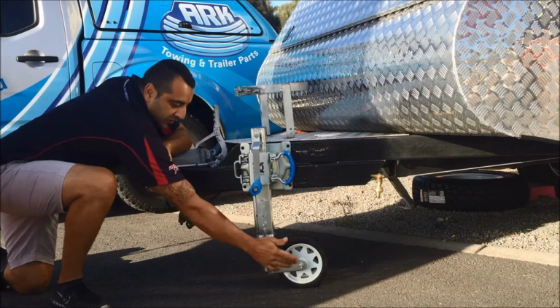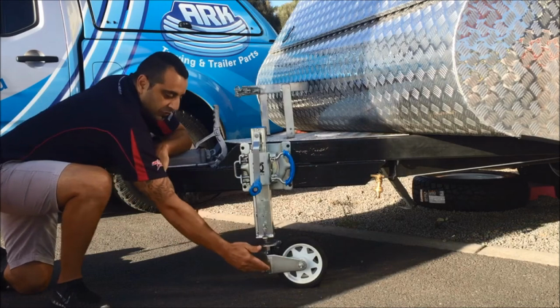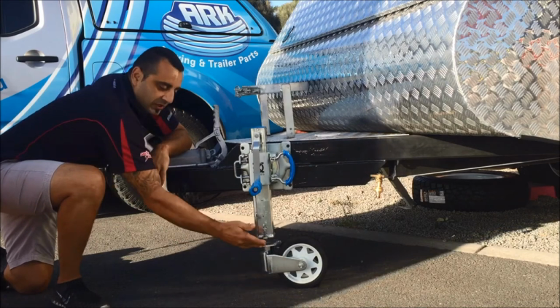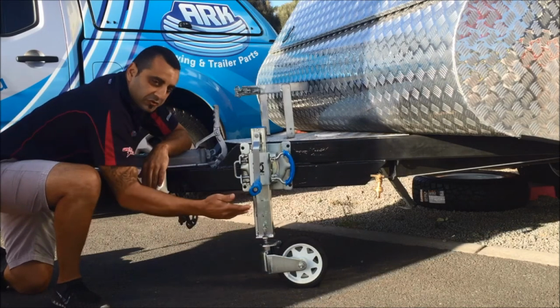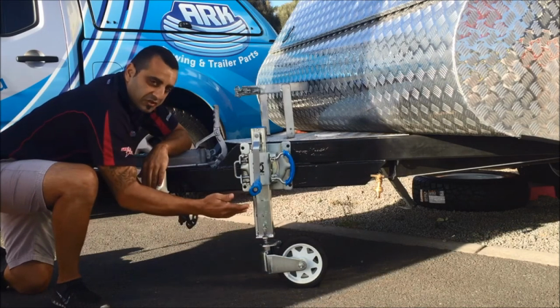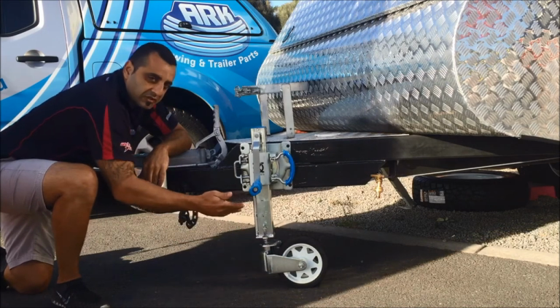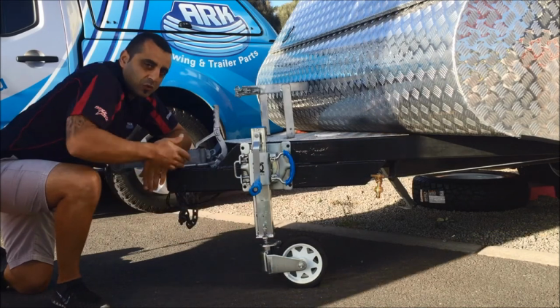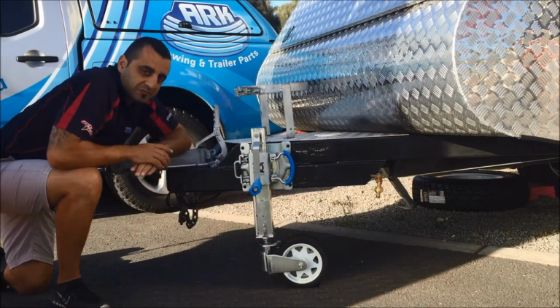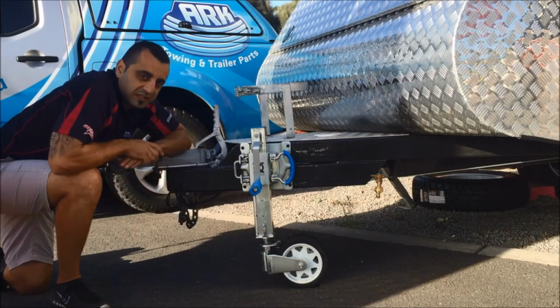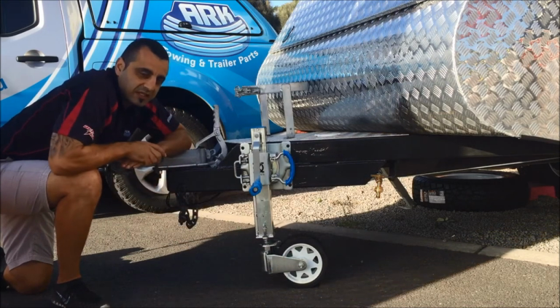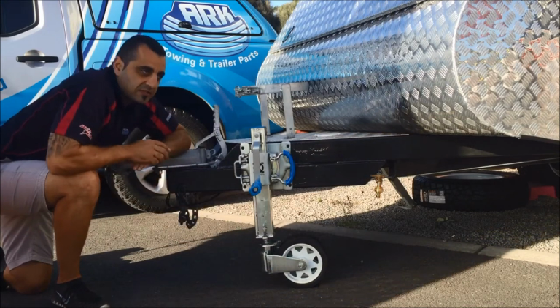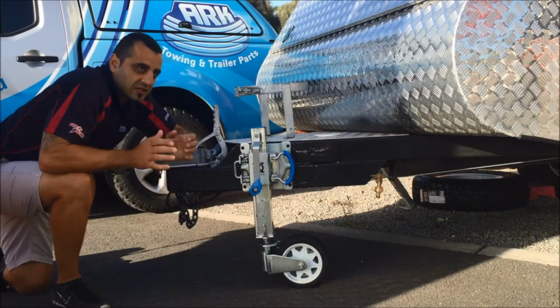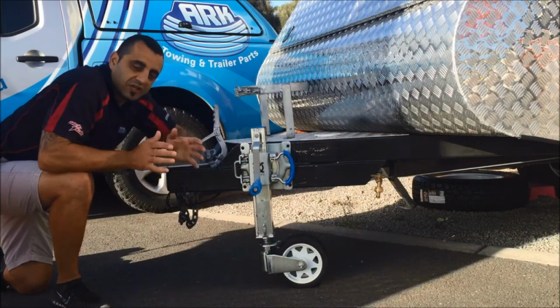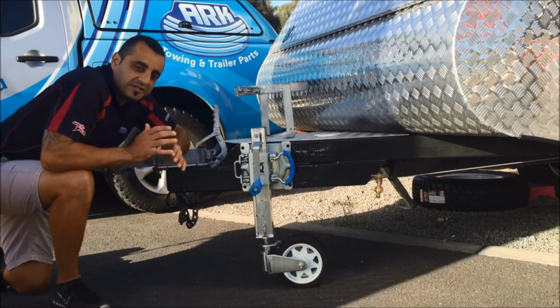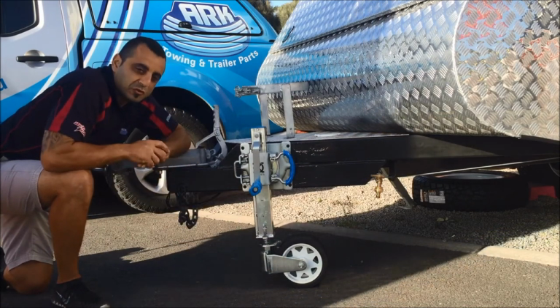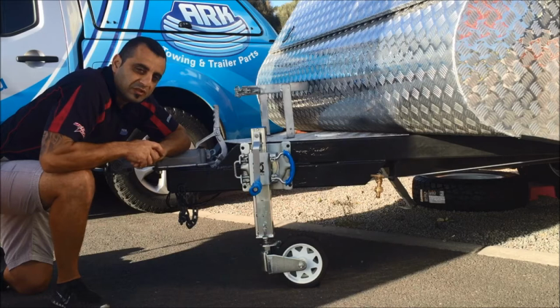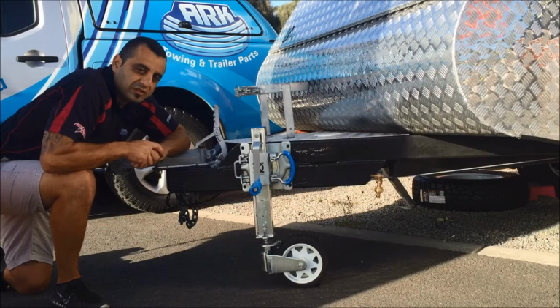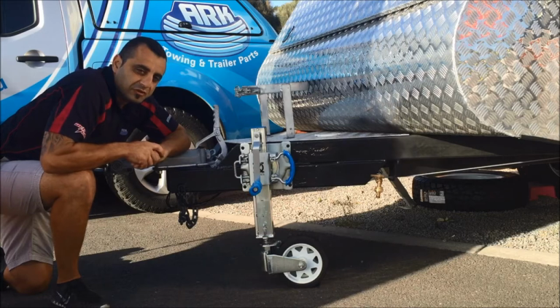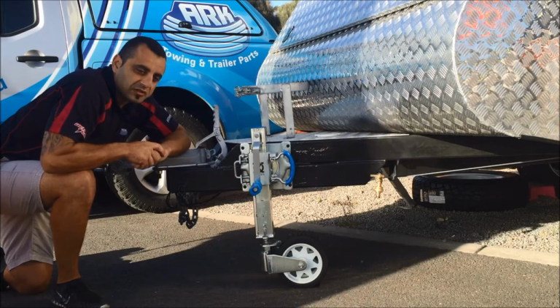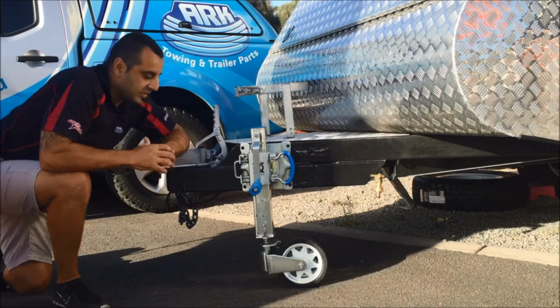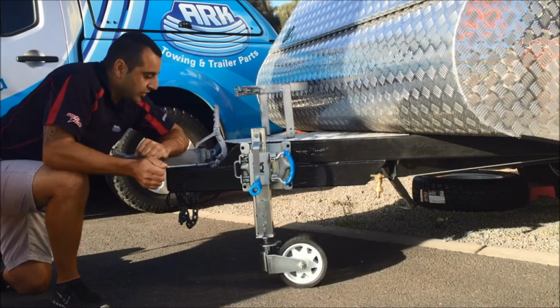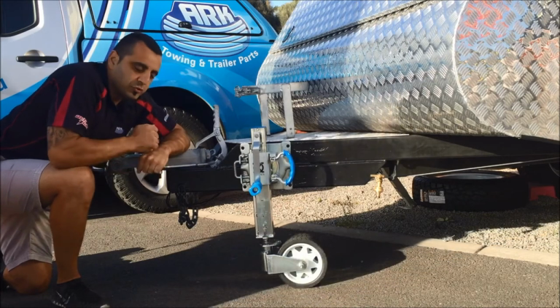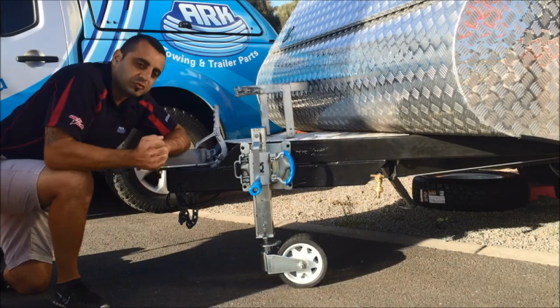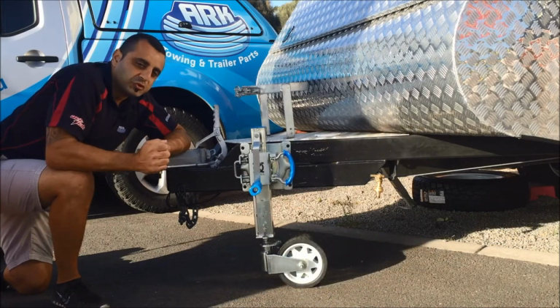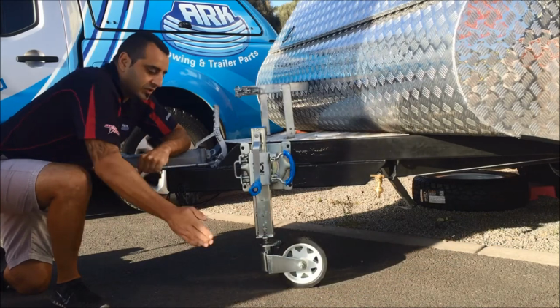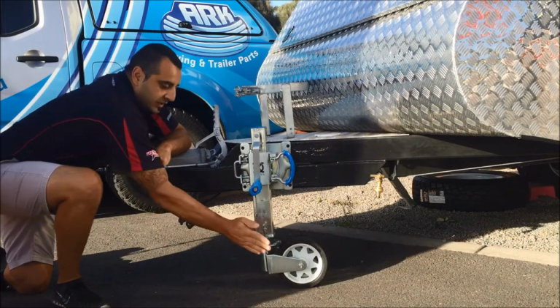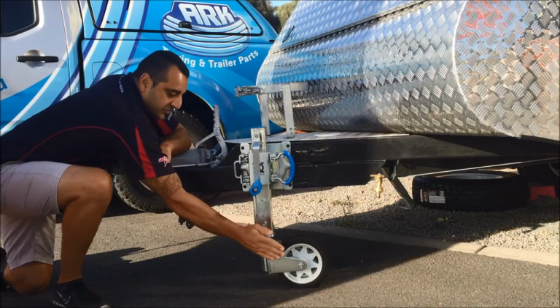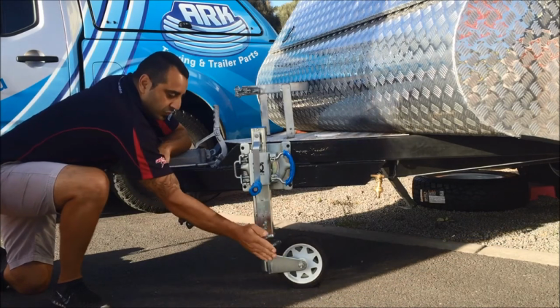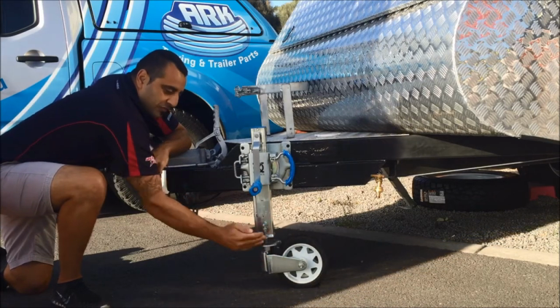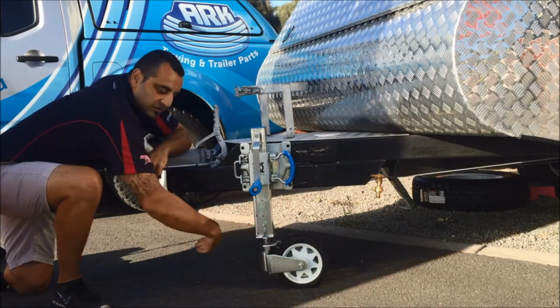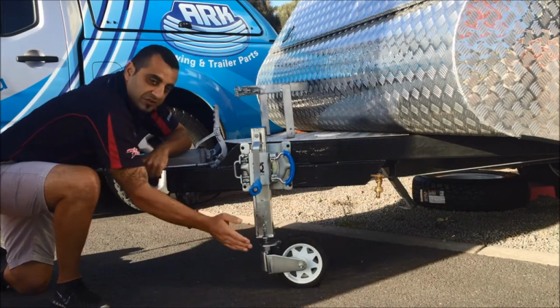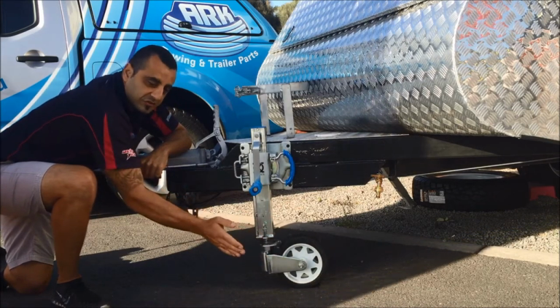We've got the trailing yoke design here. What this basically allows is for easy maneuverability of the trailer. So any way you push or pull the drawbar, this wheel will automatically twist and turn.